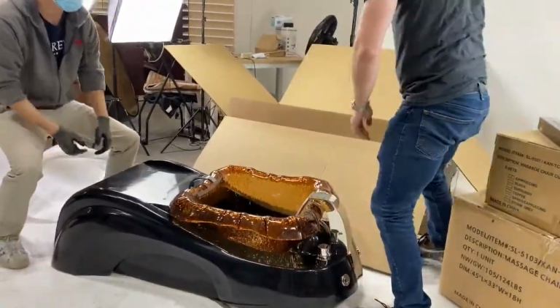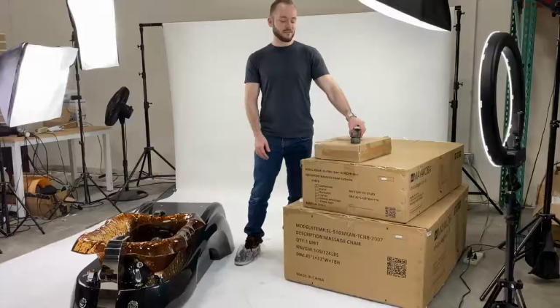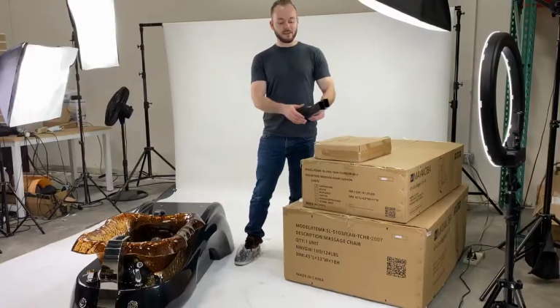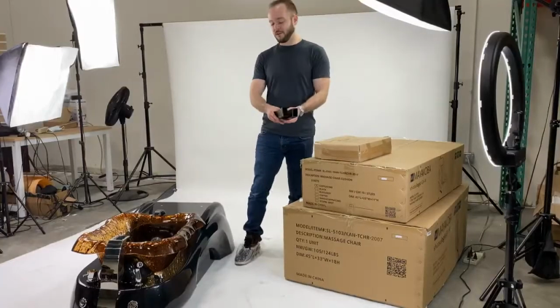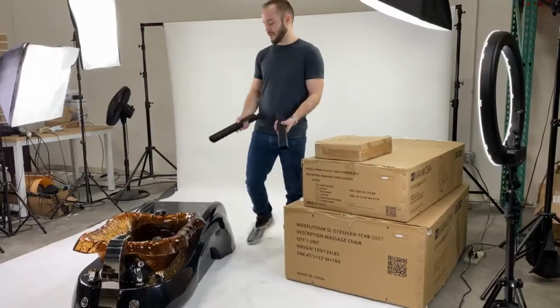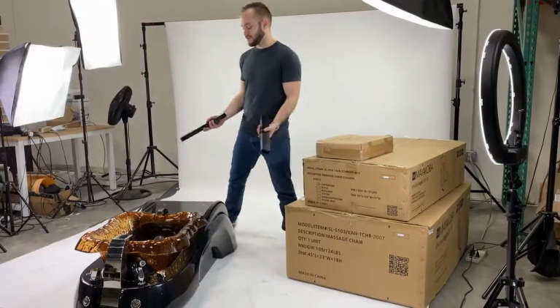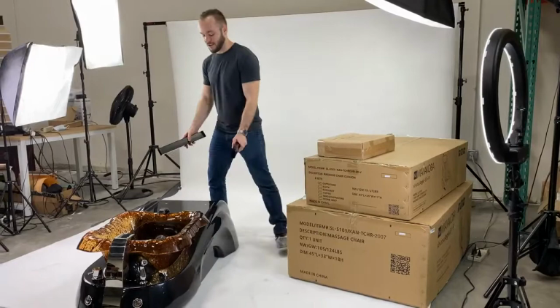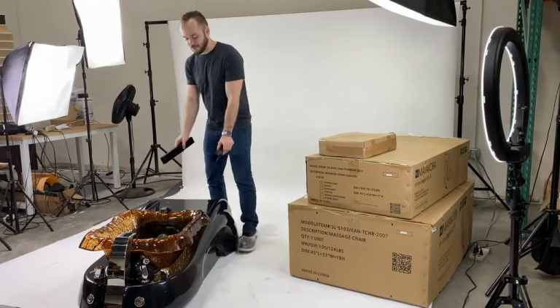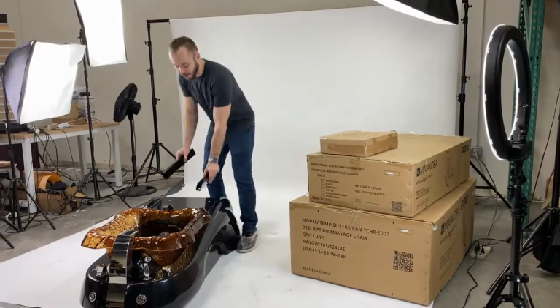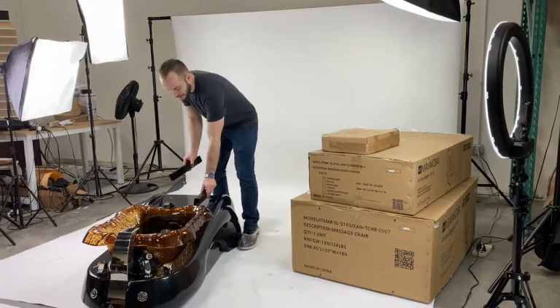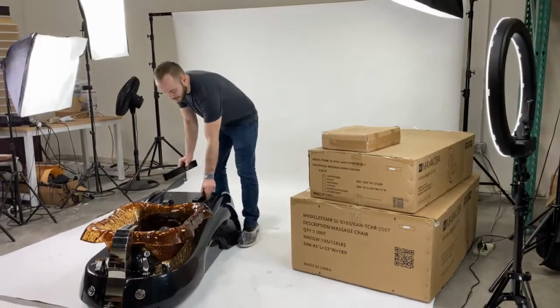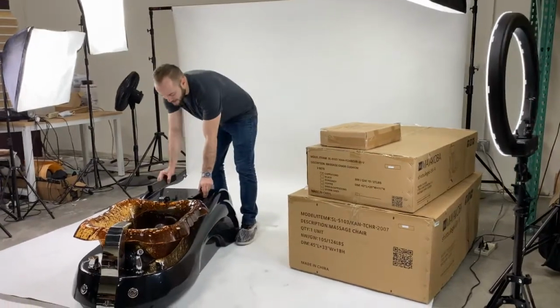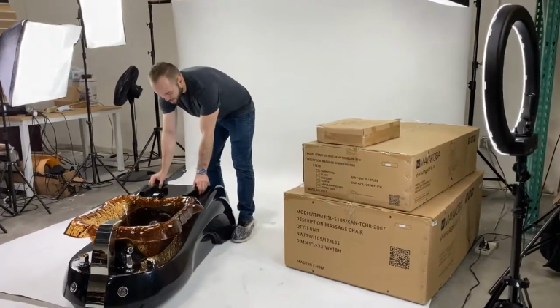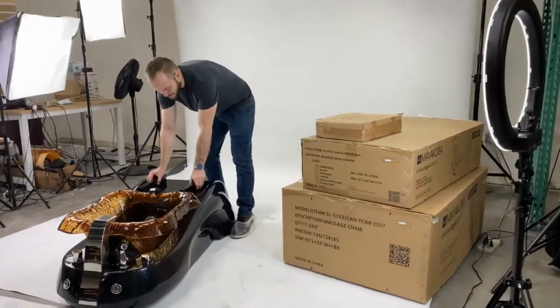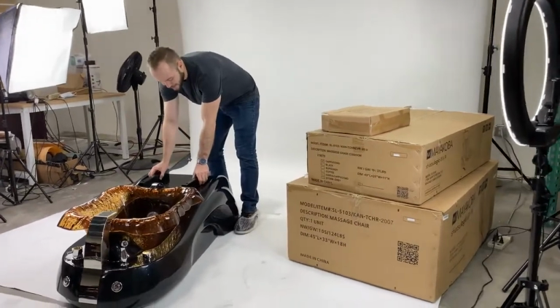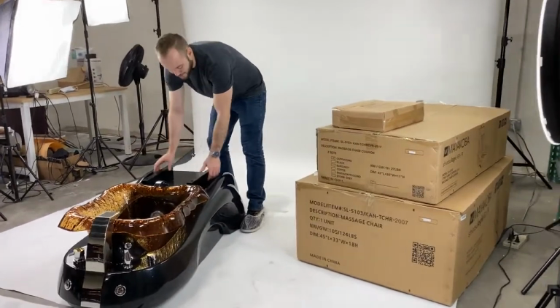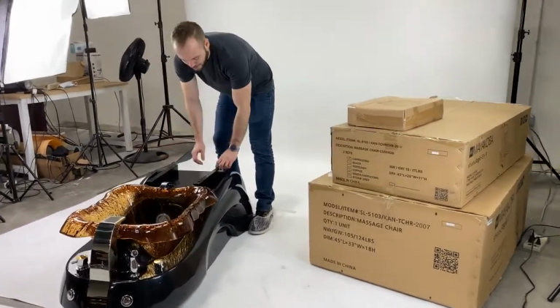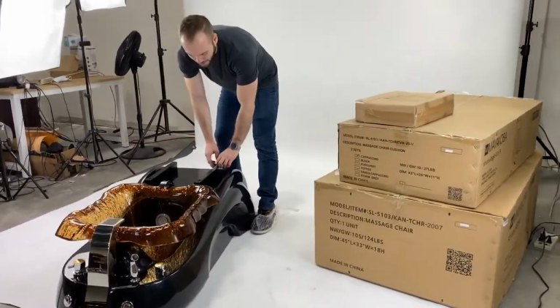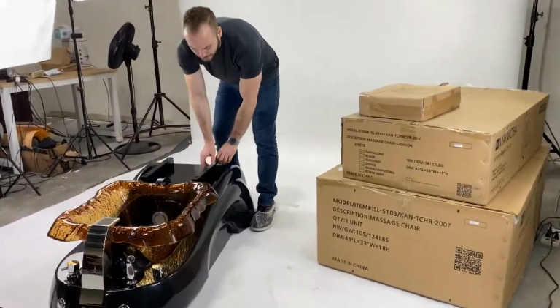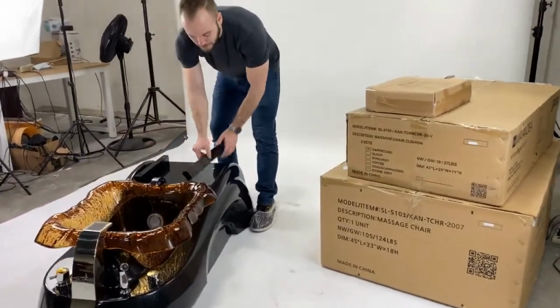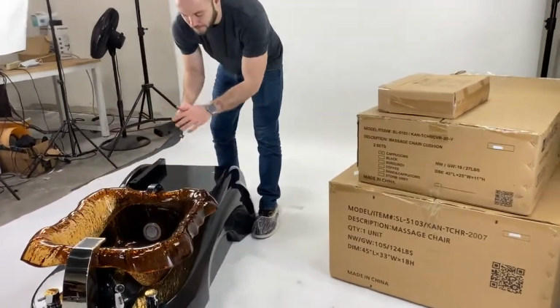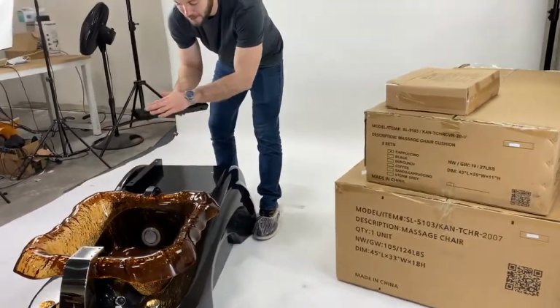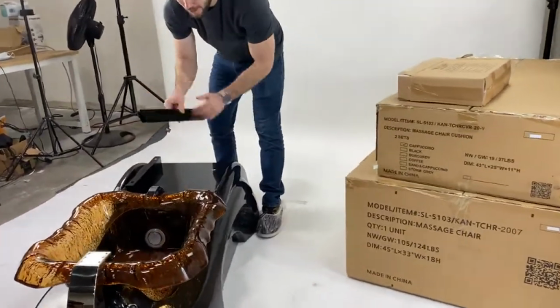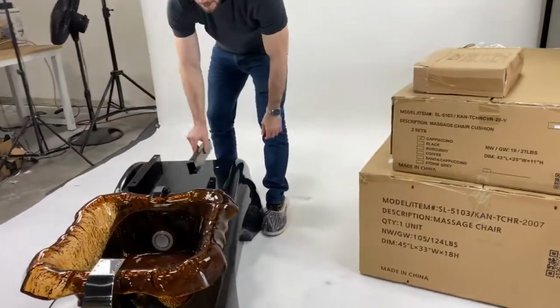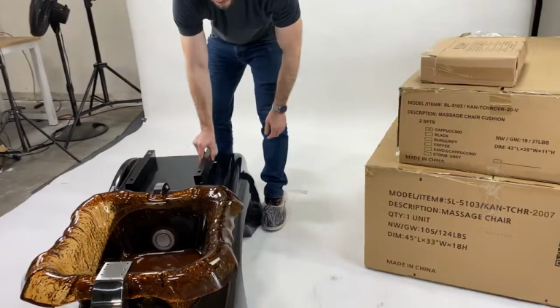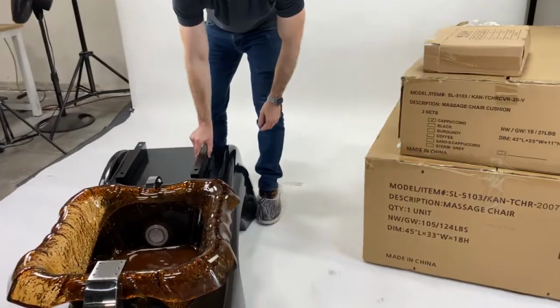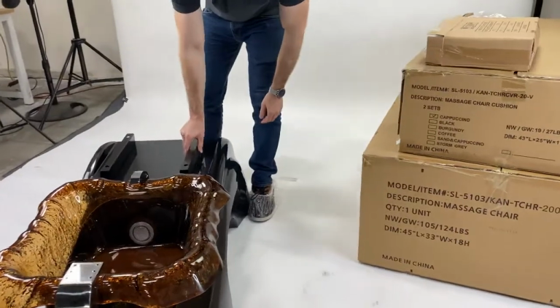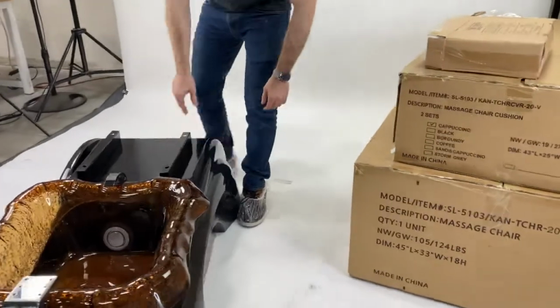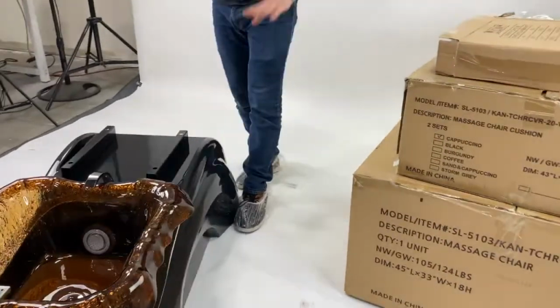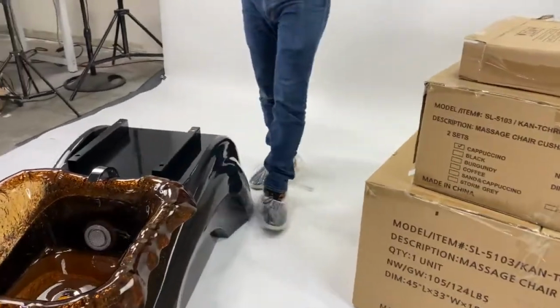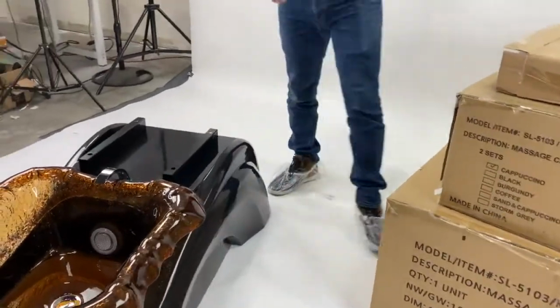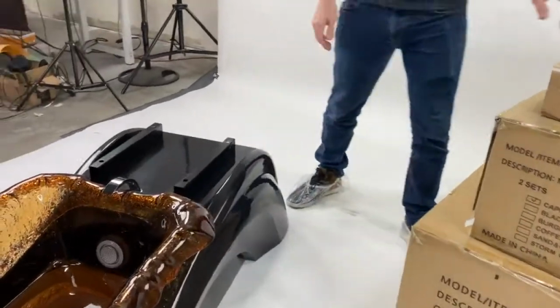Go ahead and take the bar risers that you pulled out and place them on top, aligning the holes with the tall side up. Leave it like that for now.